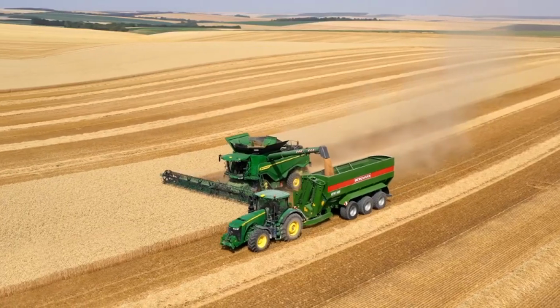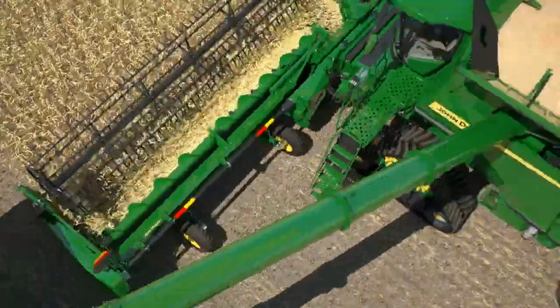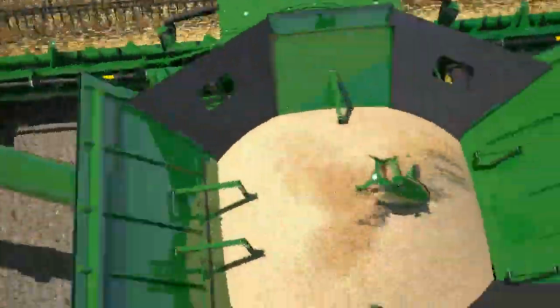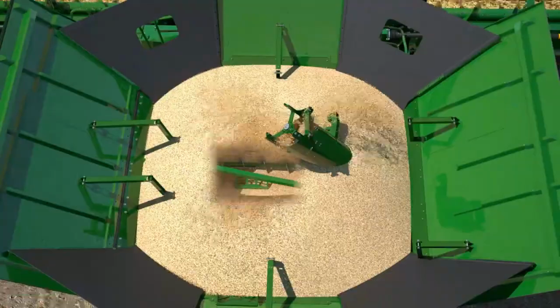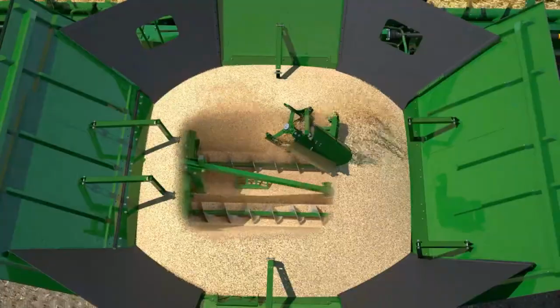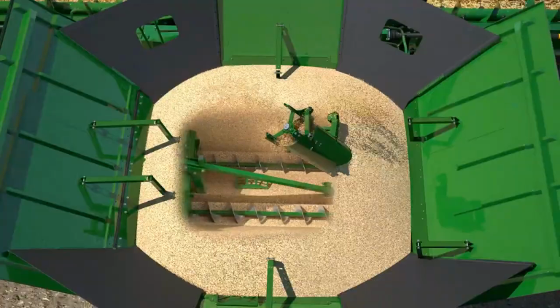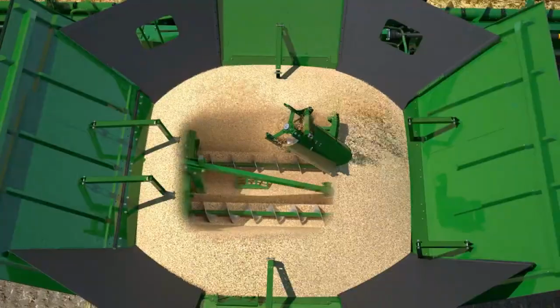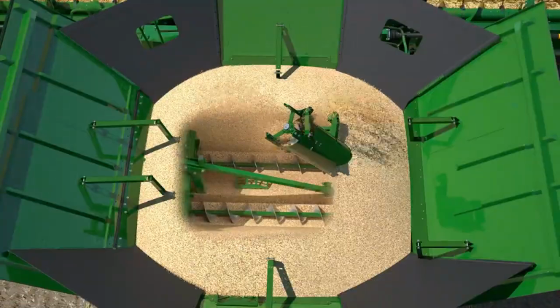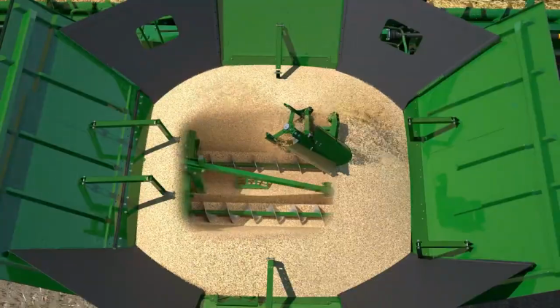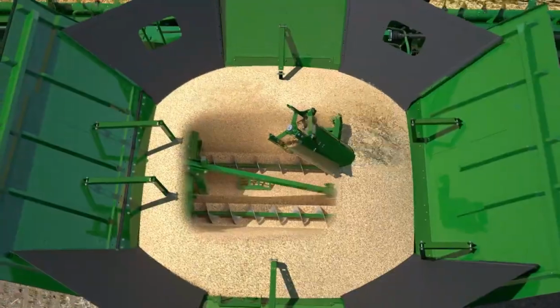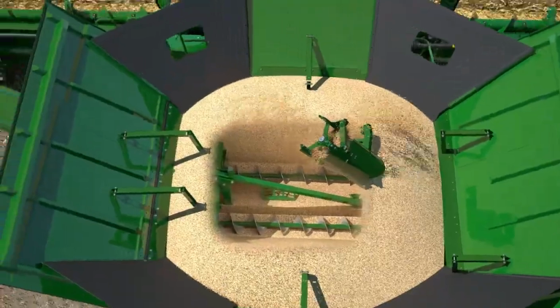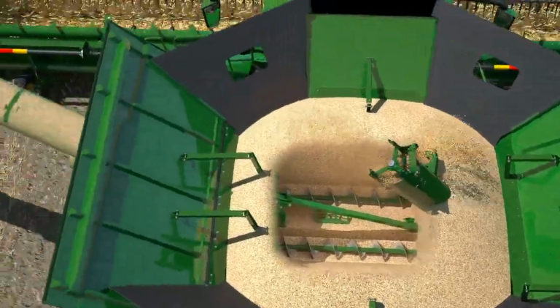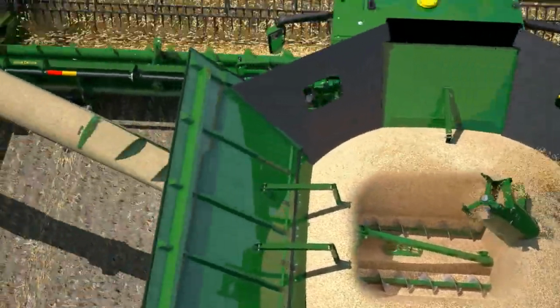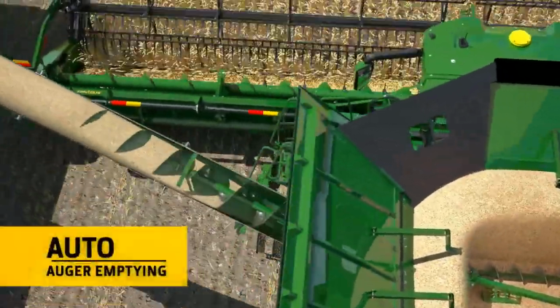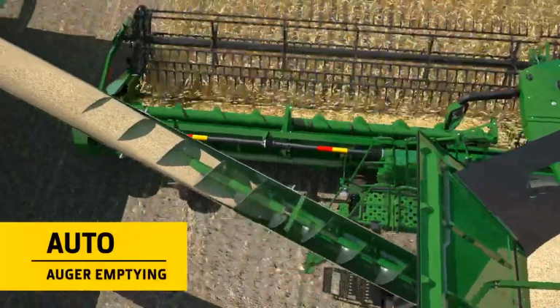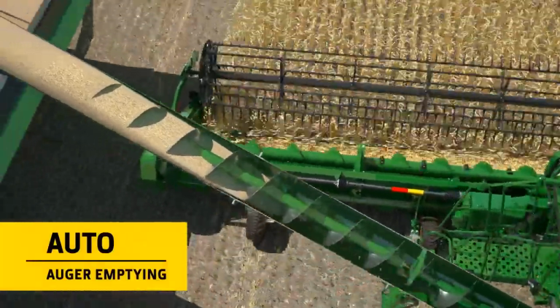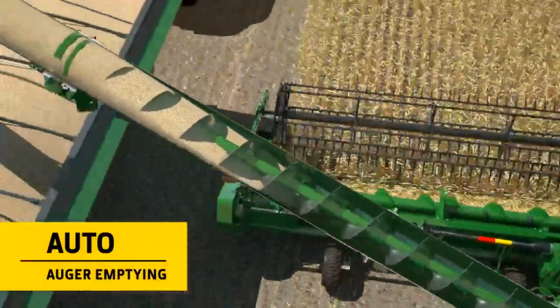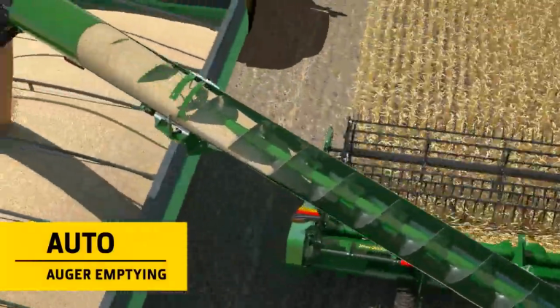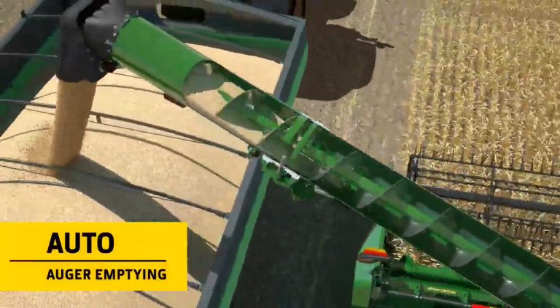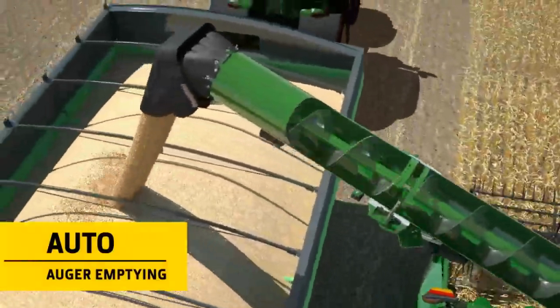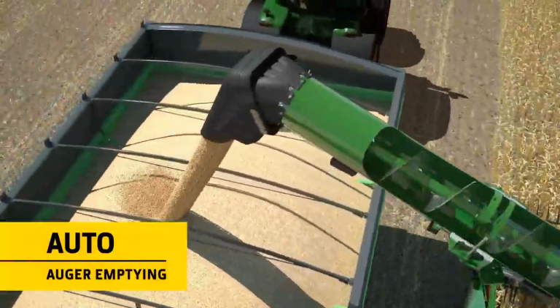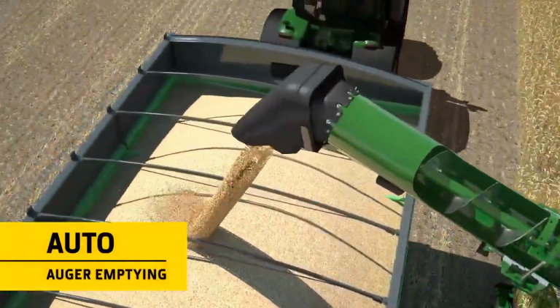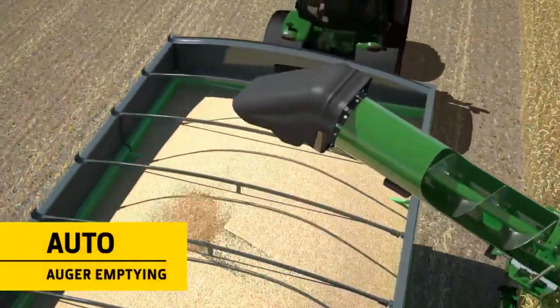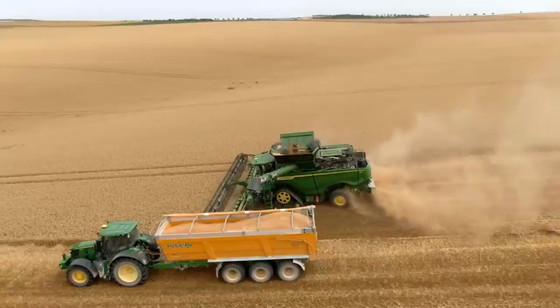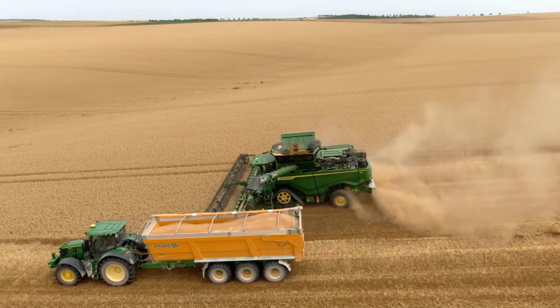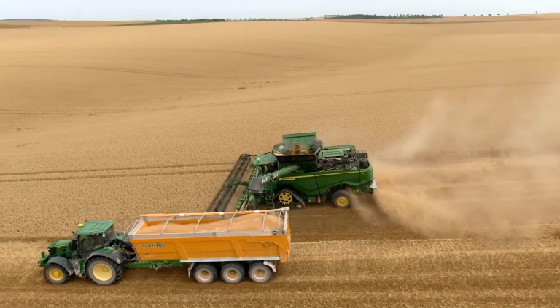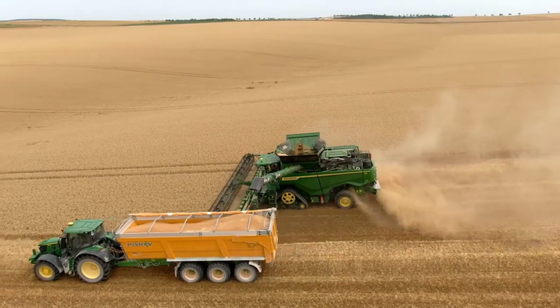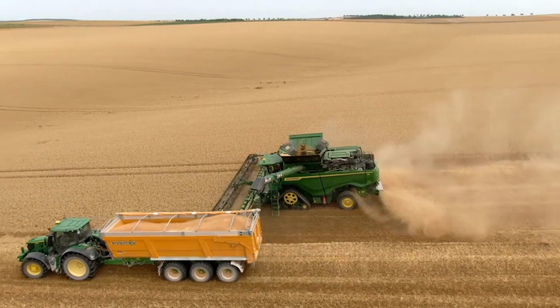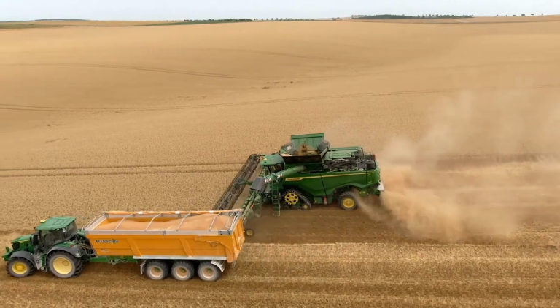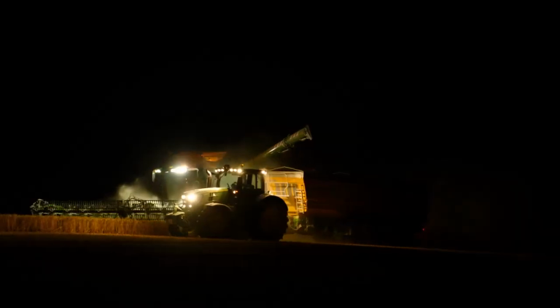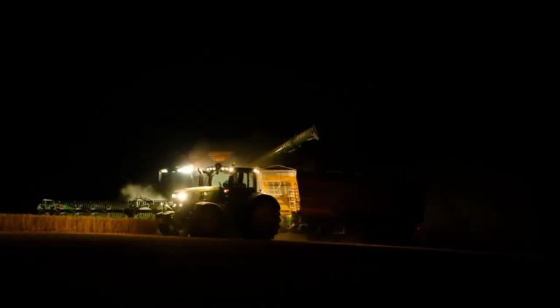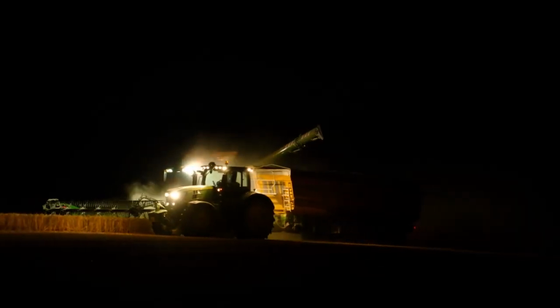When loading is finished, the grain tank cross-augers disengage, while the unloading auger continues for another 3 seconds to ensure it's completely empty. This reduces dribble losses and lowers stress on the auger components.